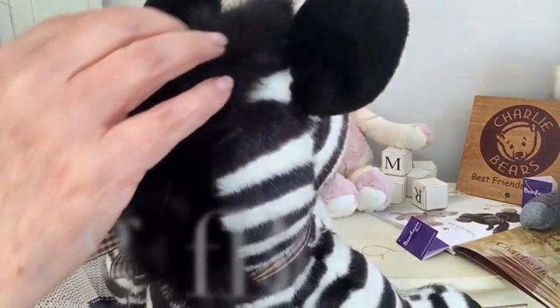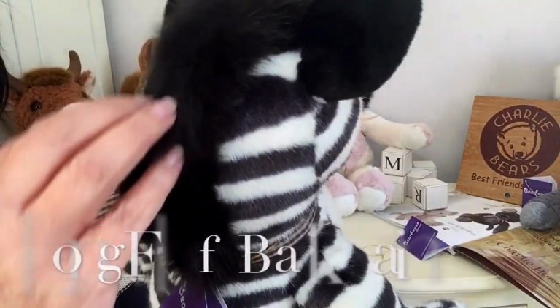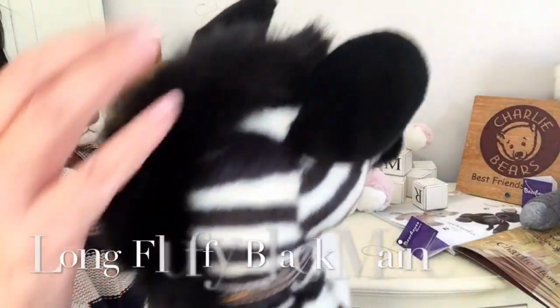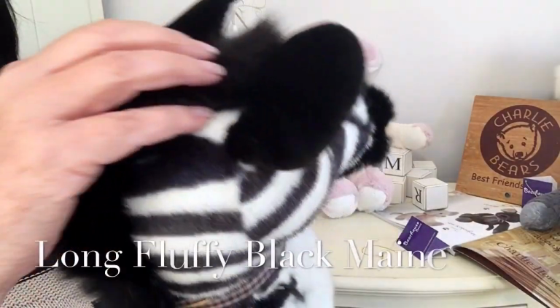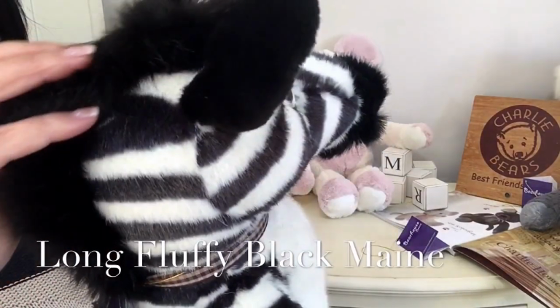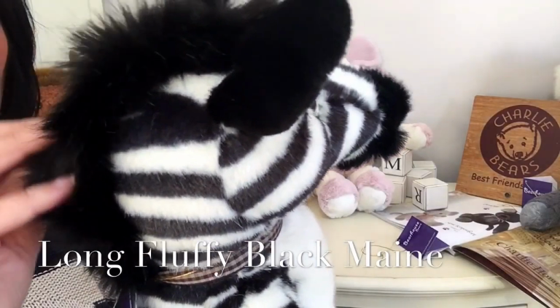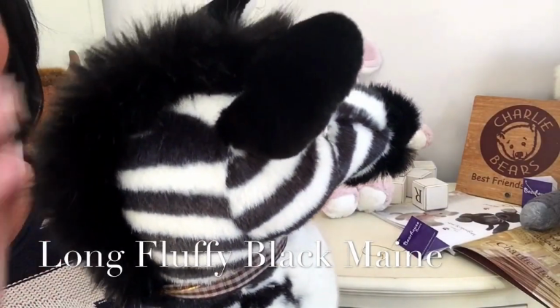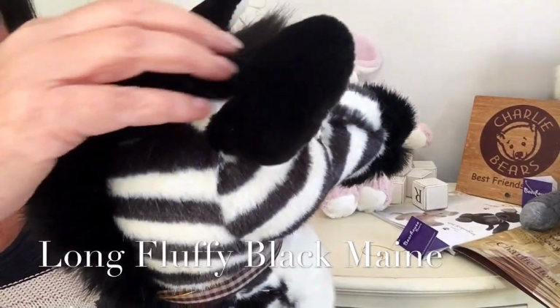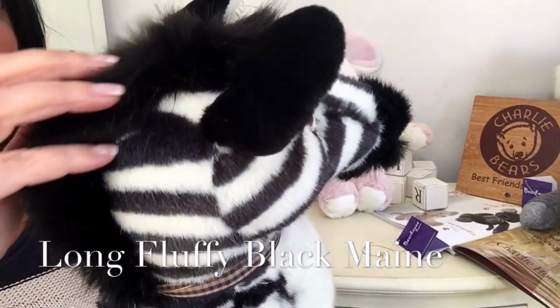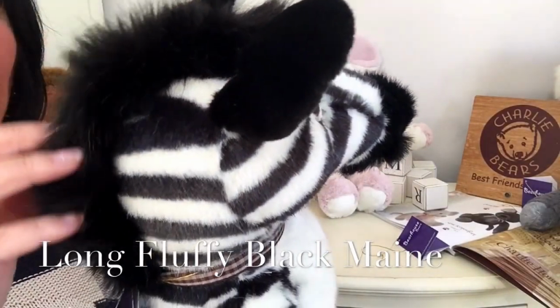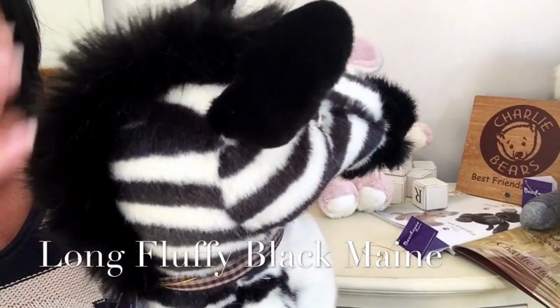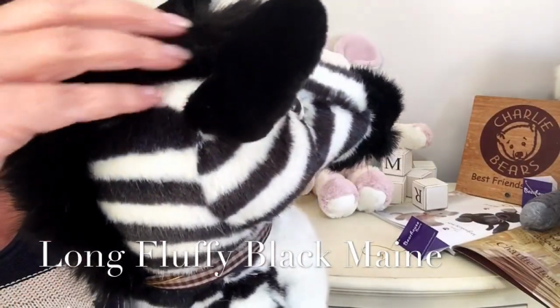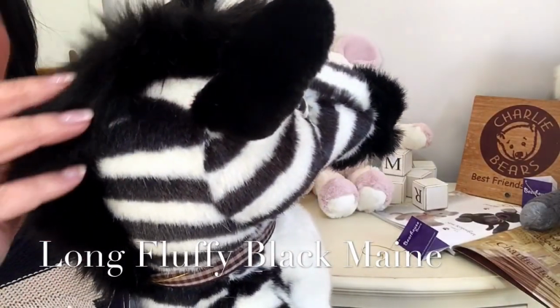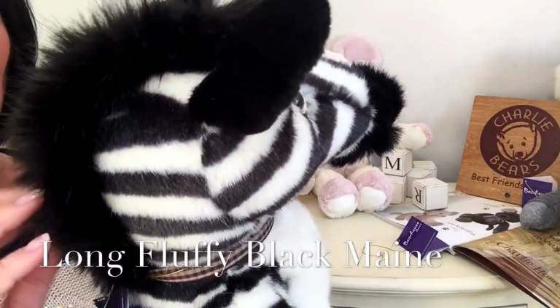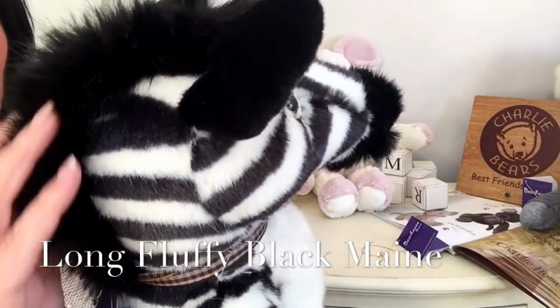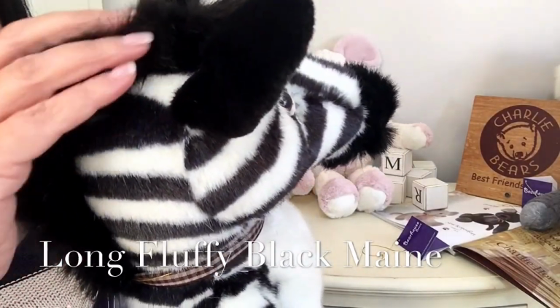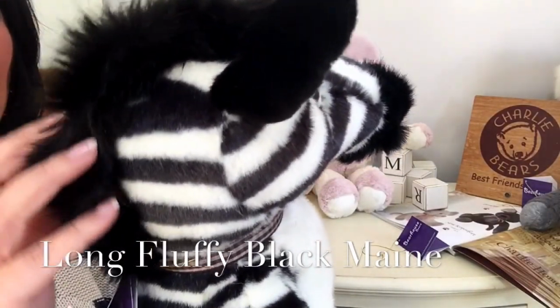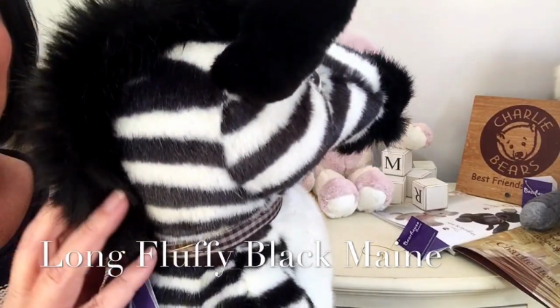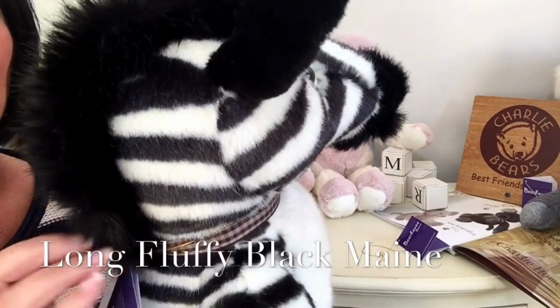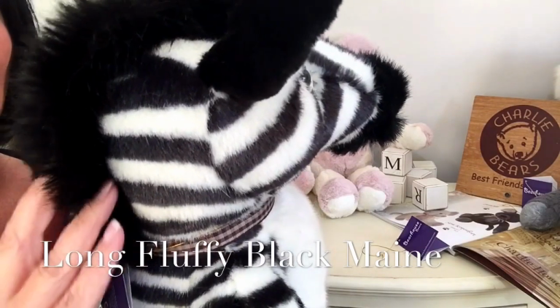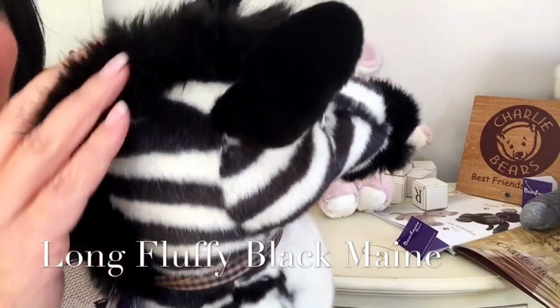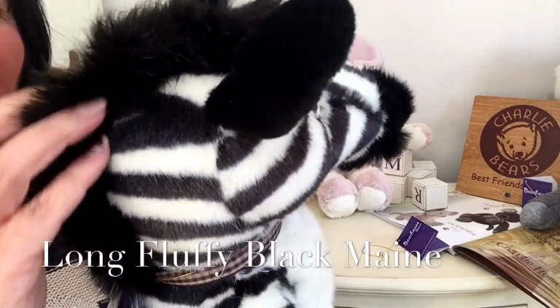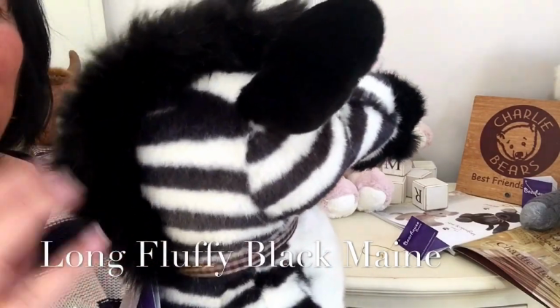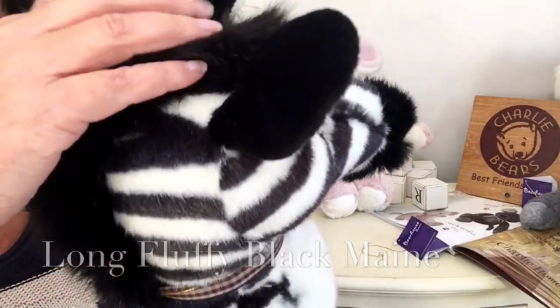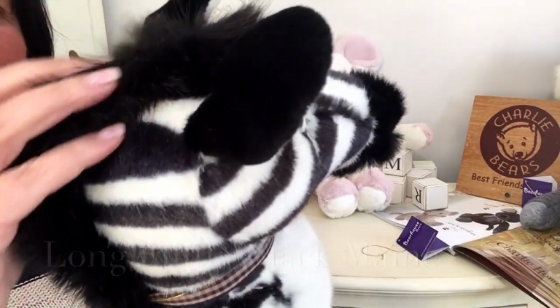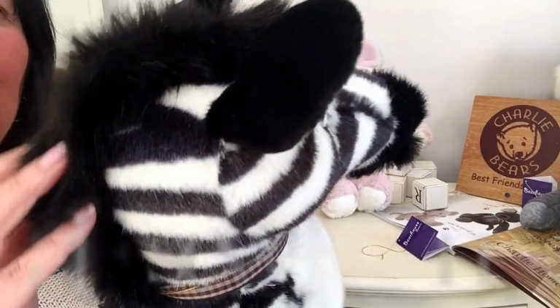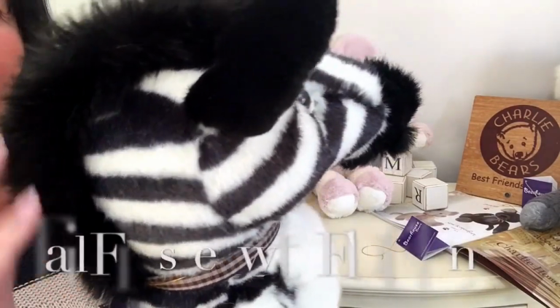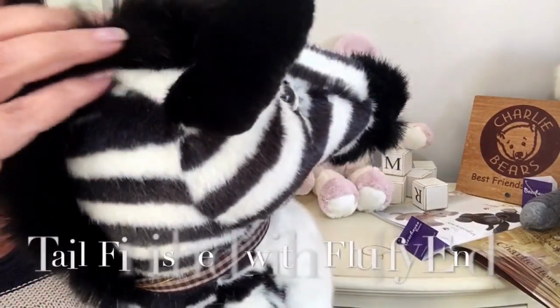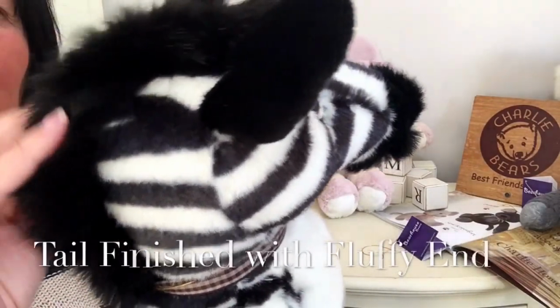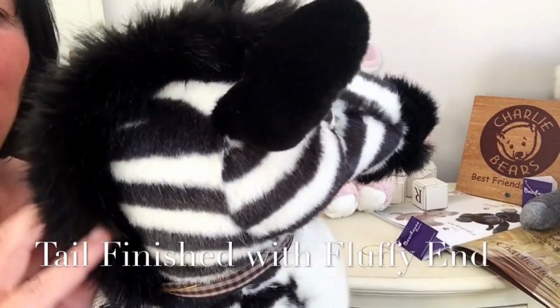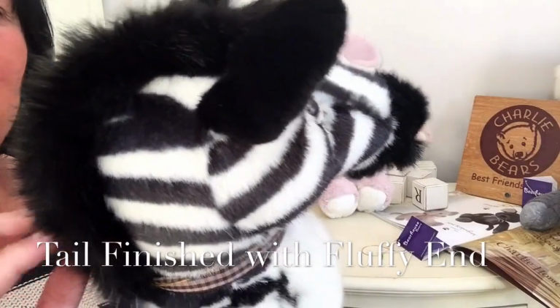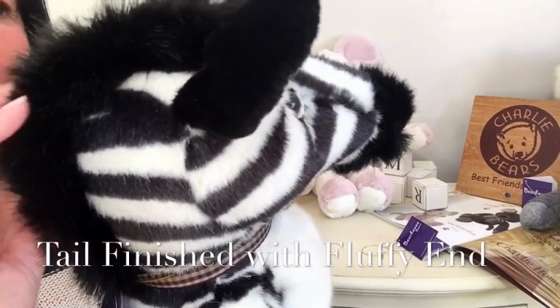And he's got his mane that's wonderful and fluffy. You can see it's just so soft and it moves — it's just beautiful.